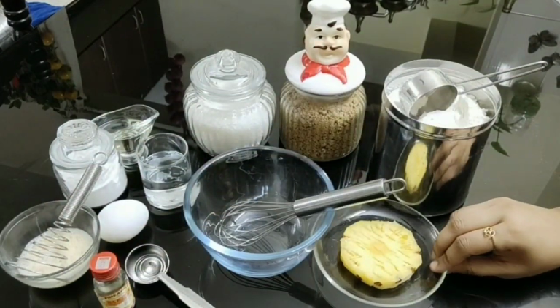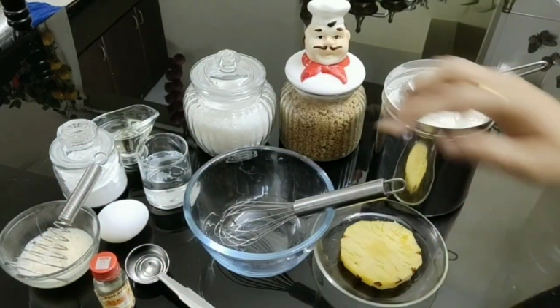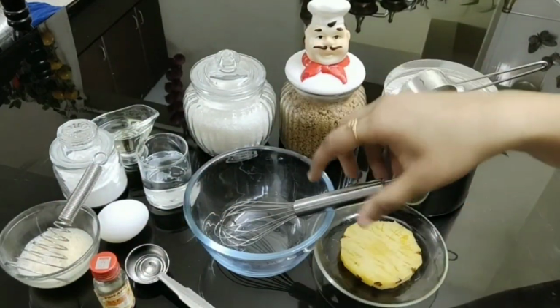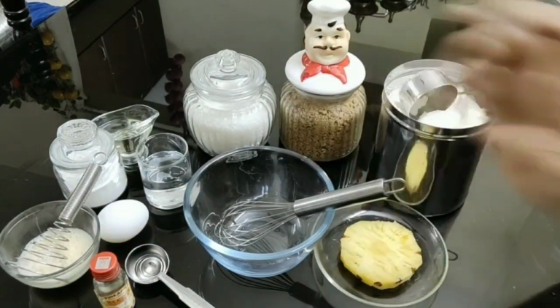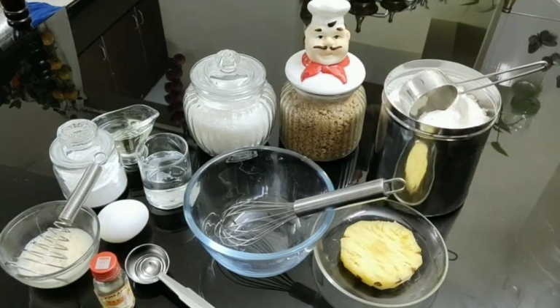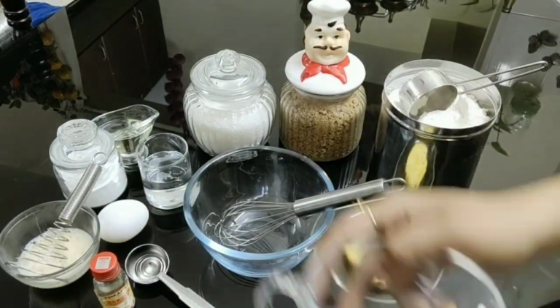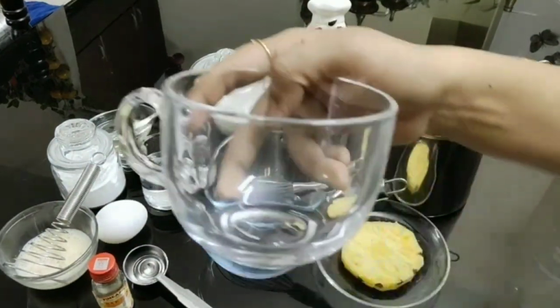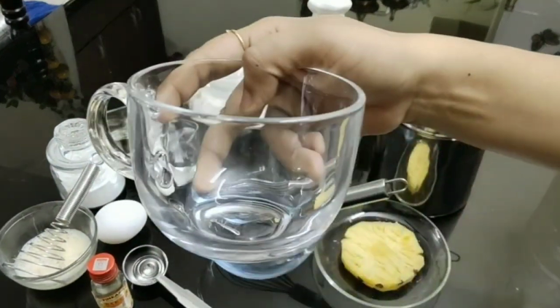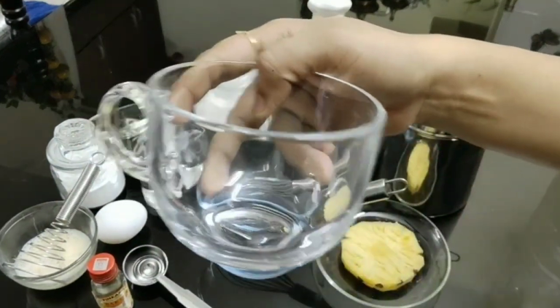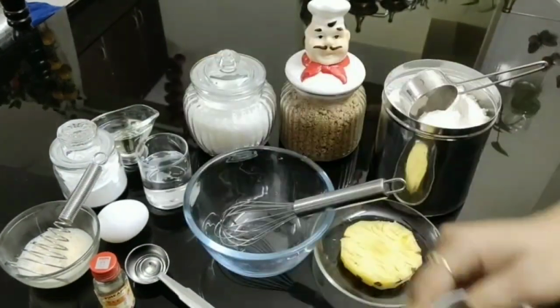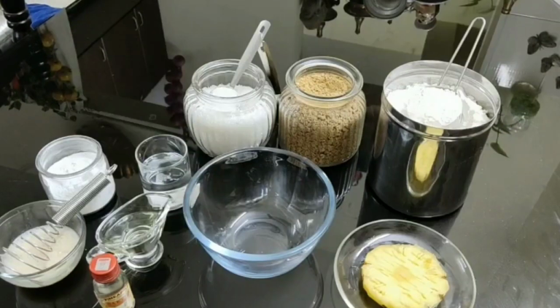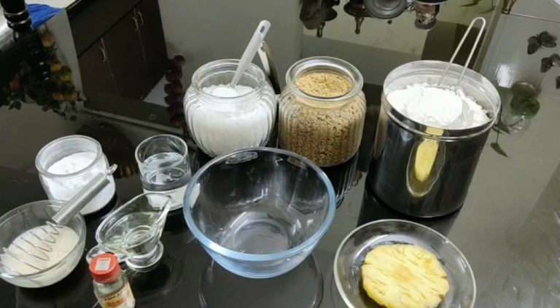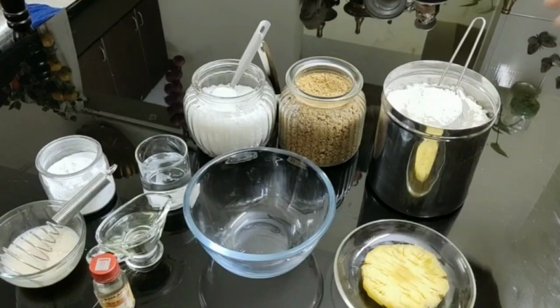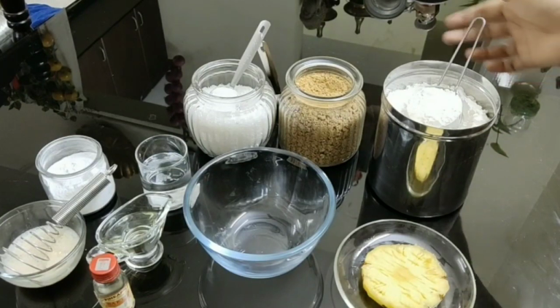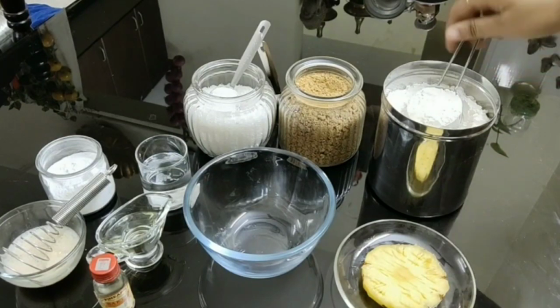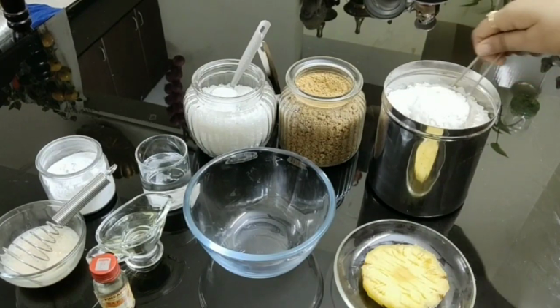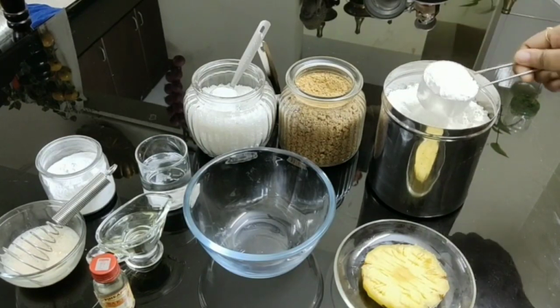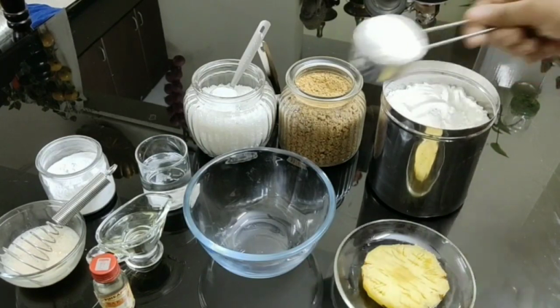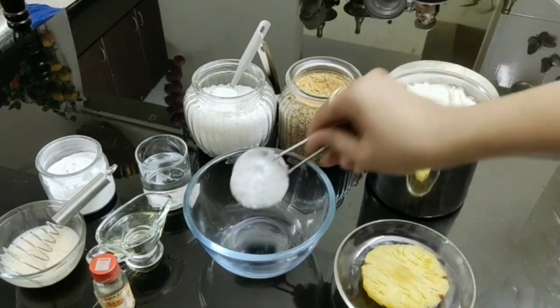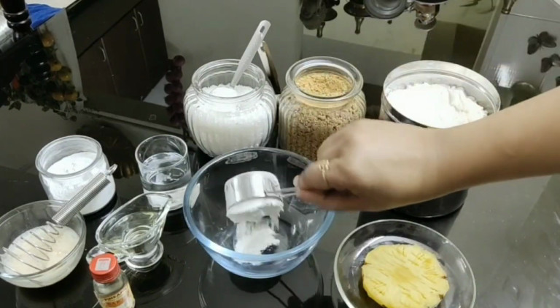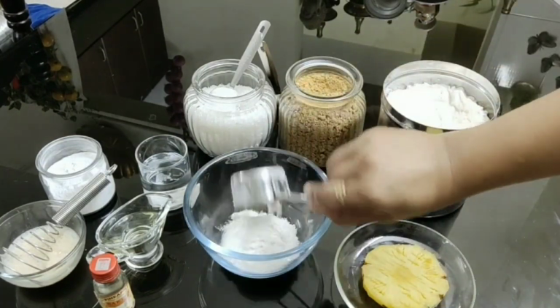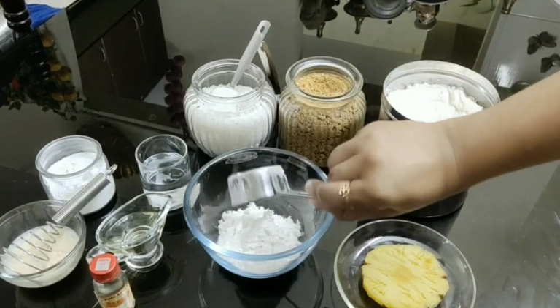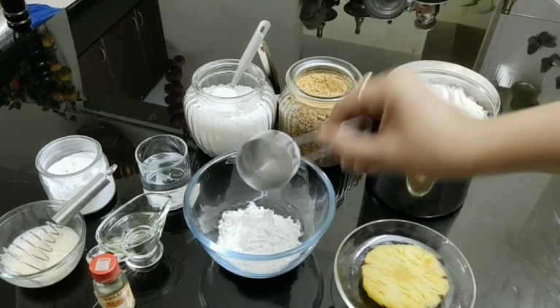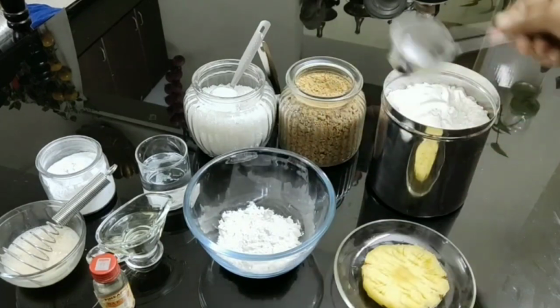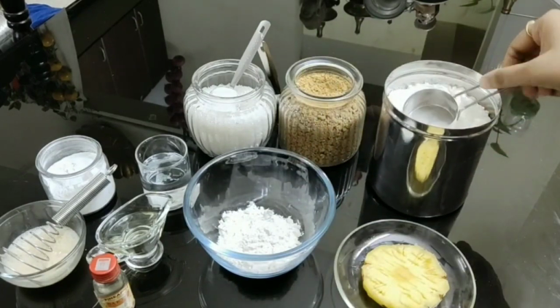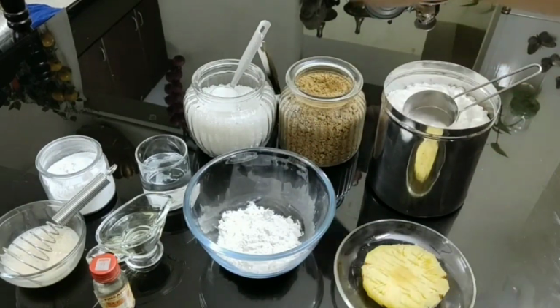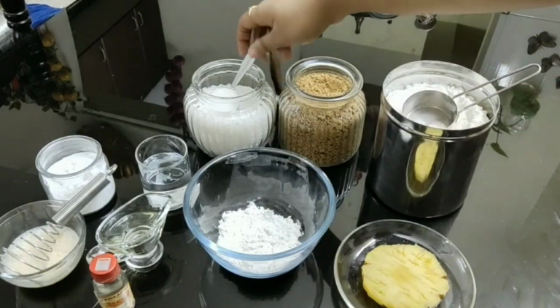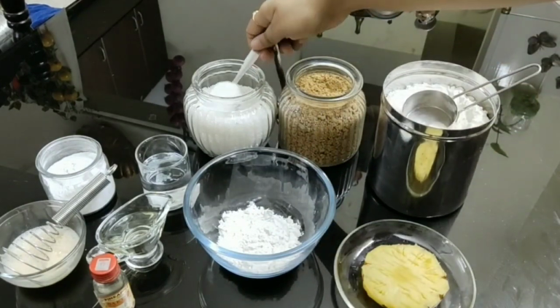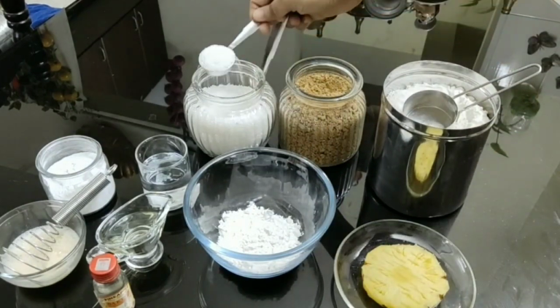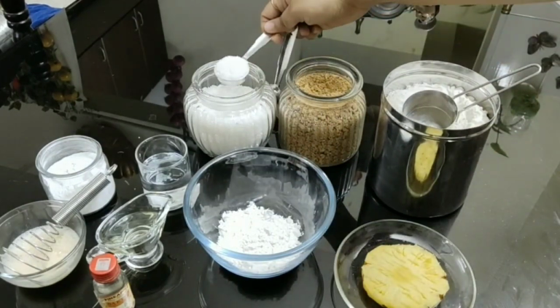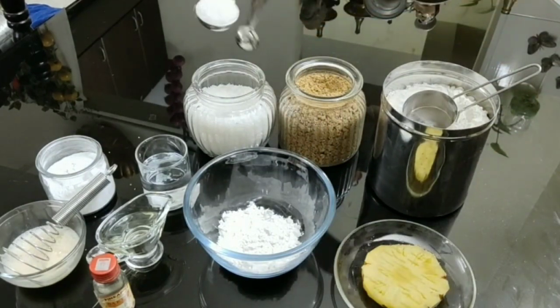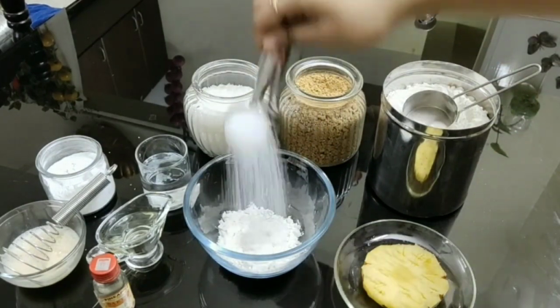Of course you'll also need a pineapple, a mixing bowl, and a mug. To a bowl, add in the all-purpose flour and two tablespoons of granulated sugar.